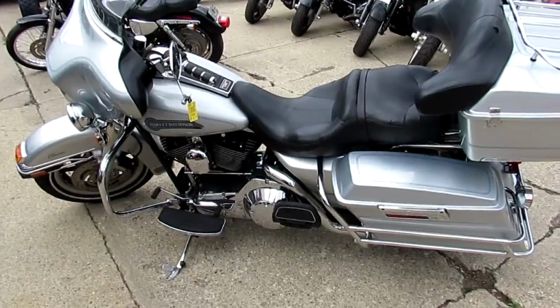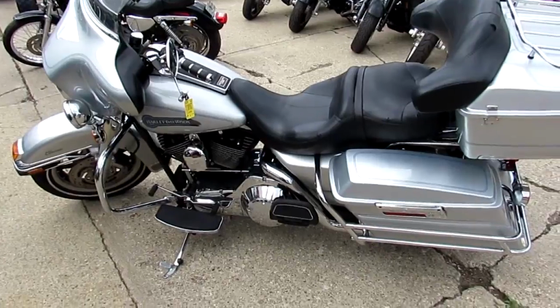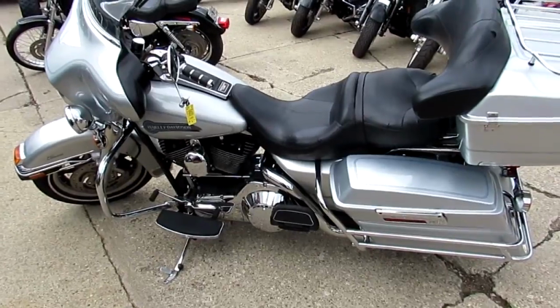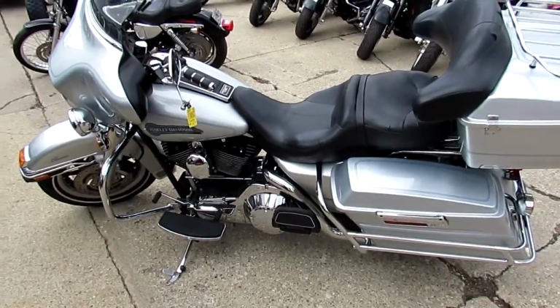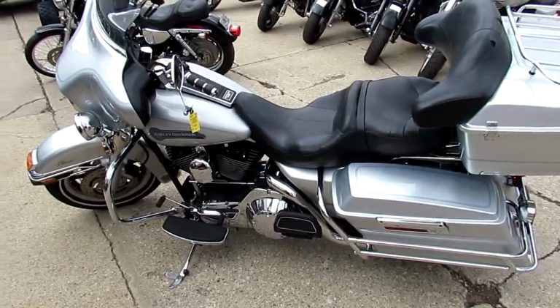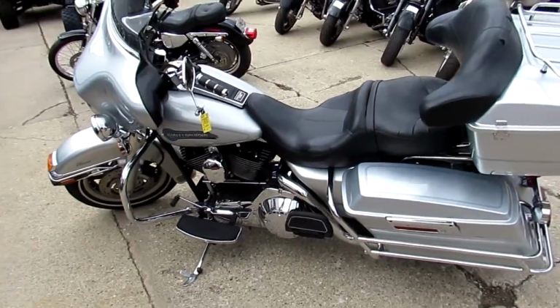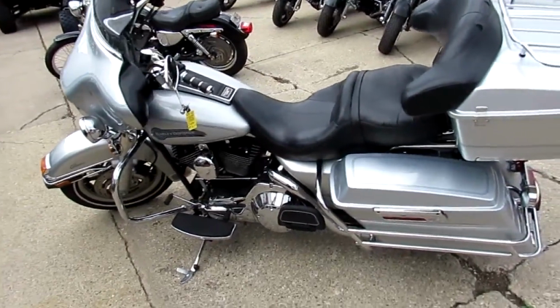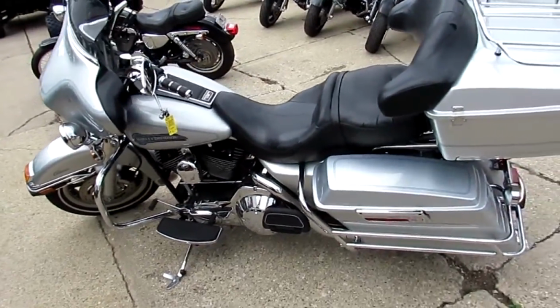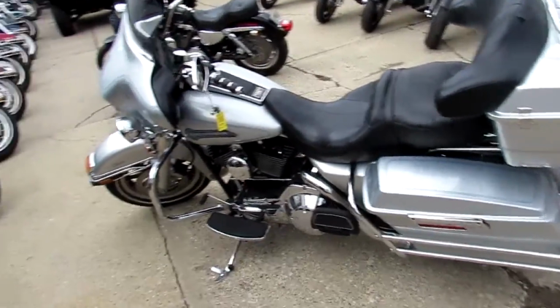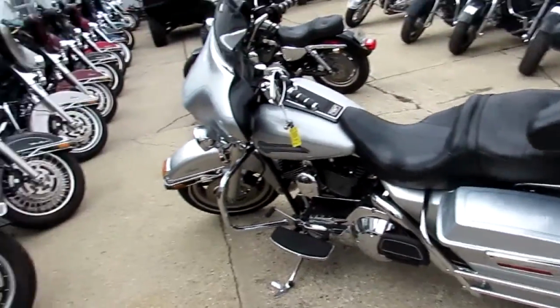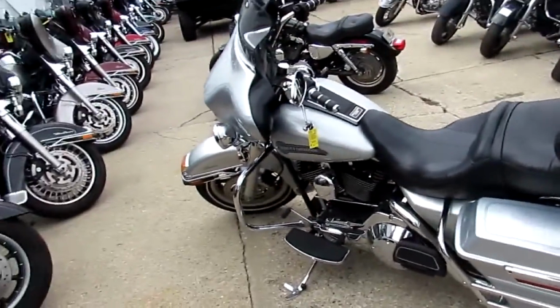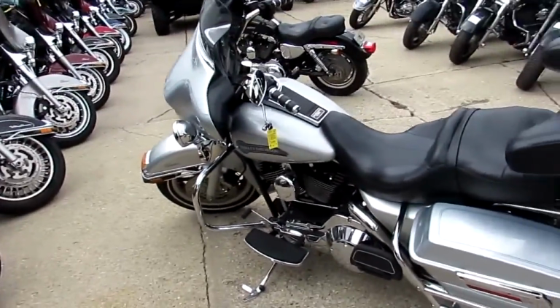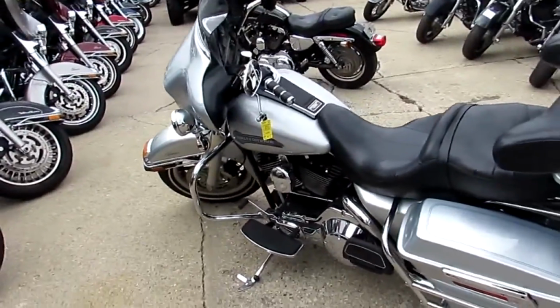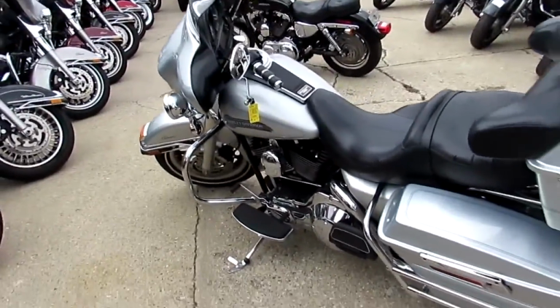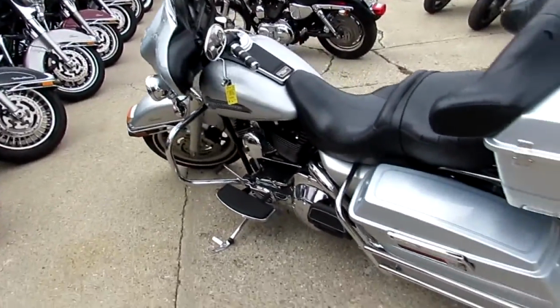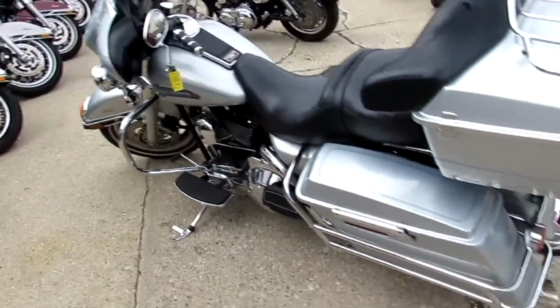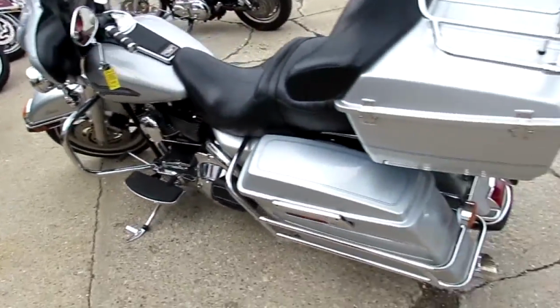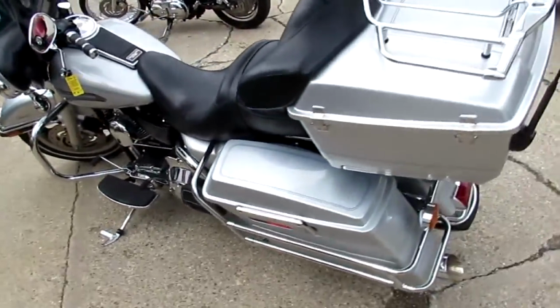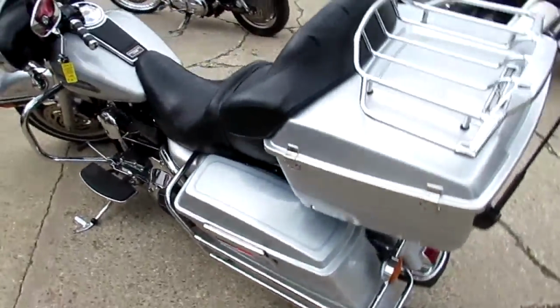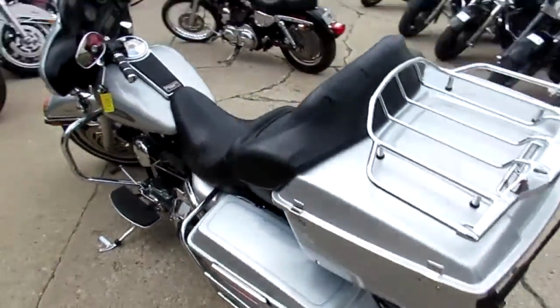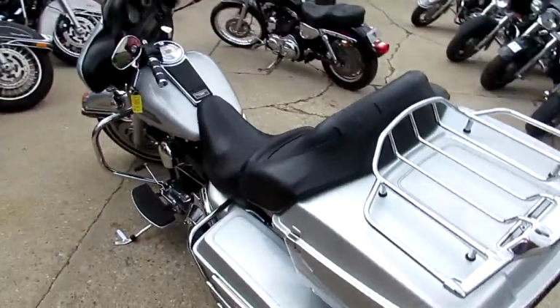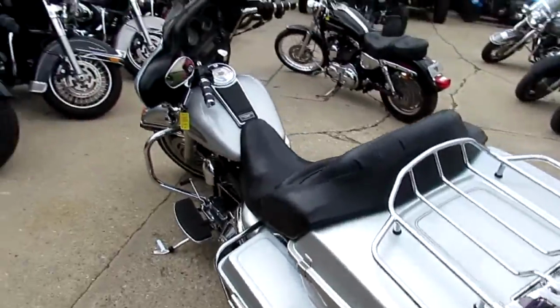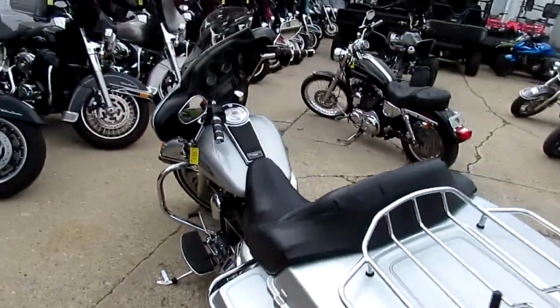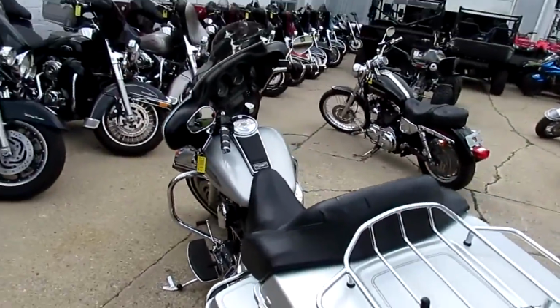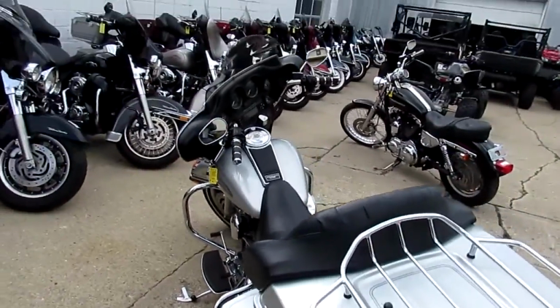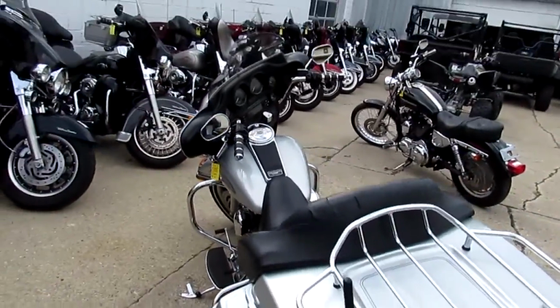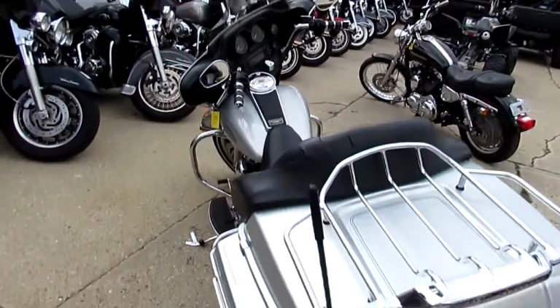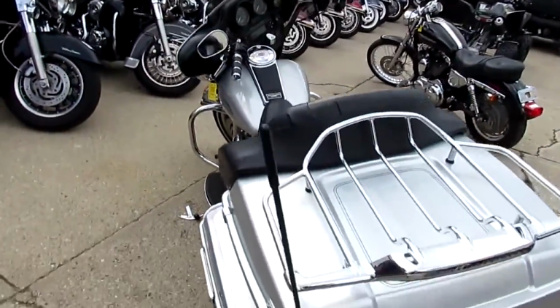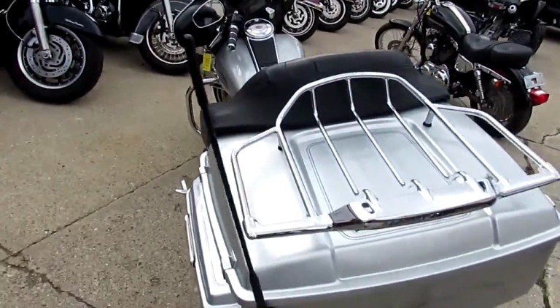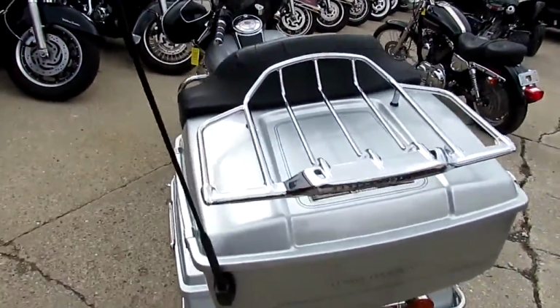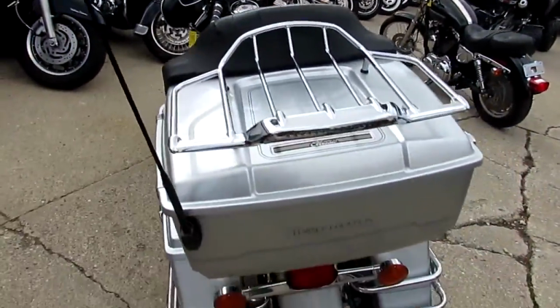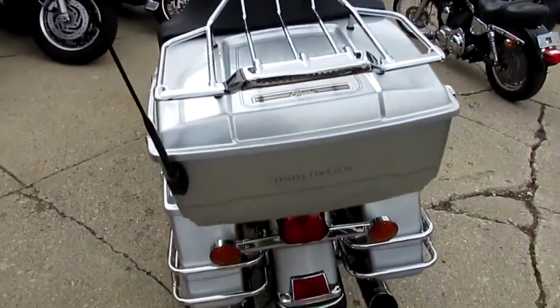Hey guys, it's ApprovalPowerSports.com here. We're unloading semis at Harley-Davidson's — it's the 1st of August, and we've got over 300 used Harleys in the showroom for sale.